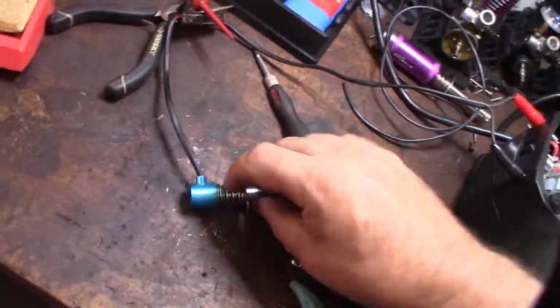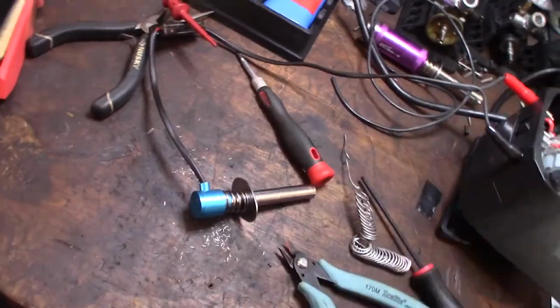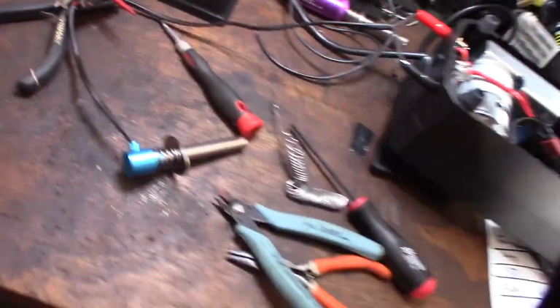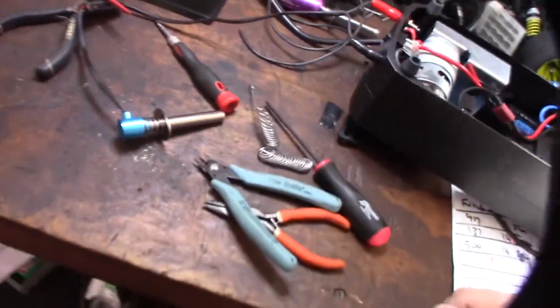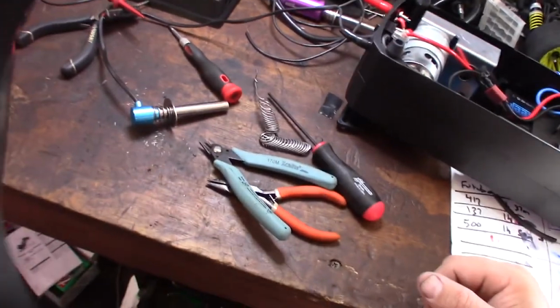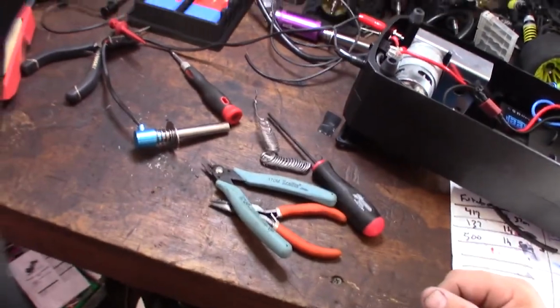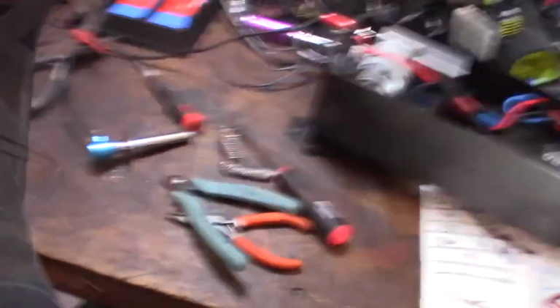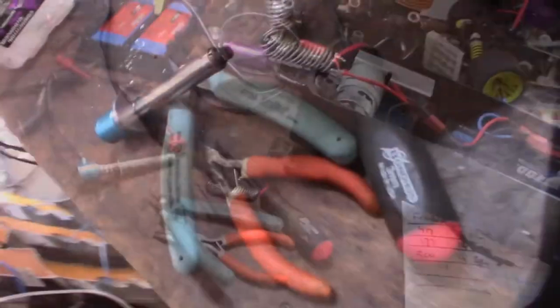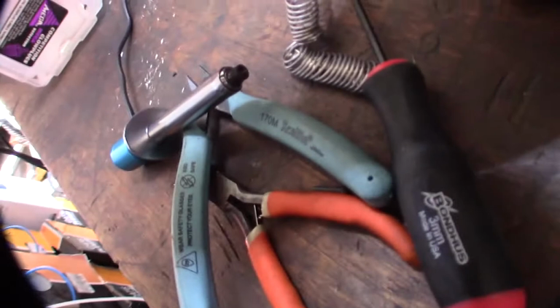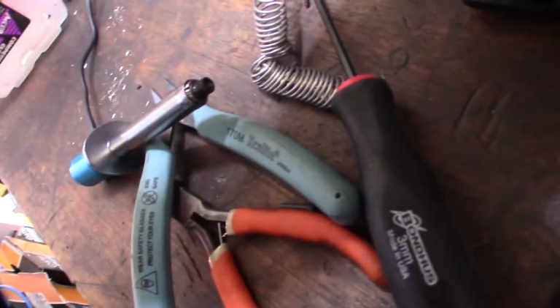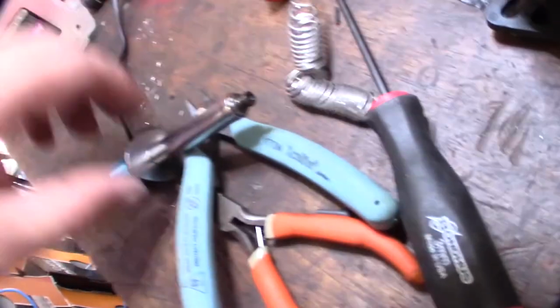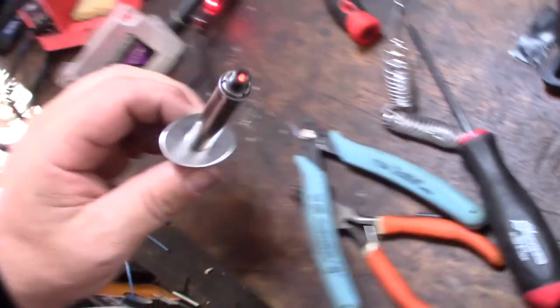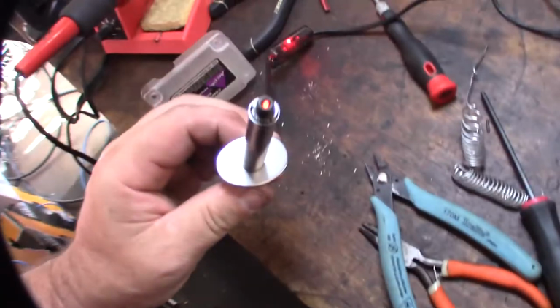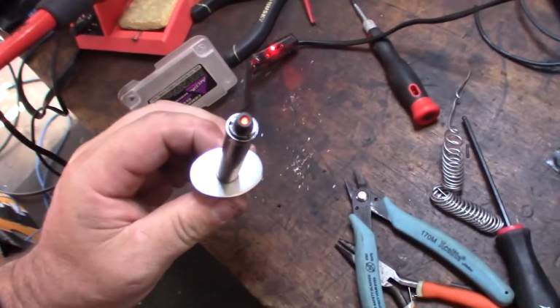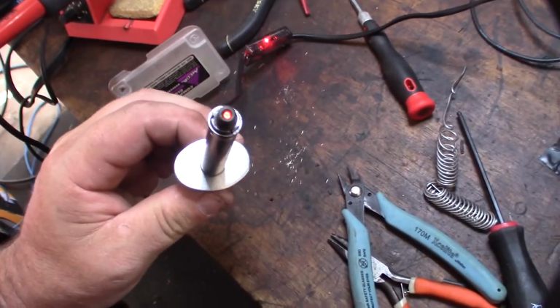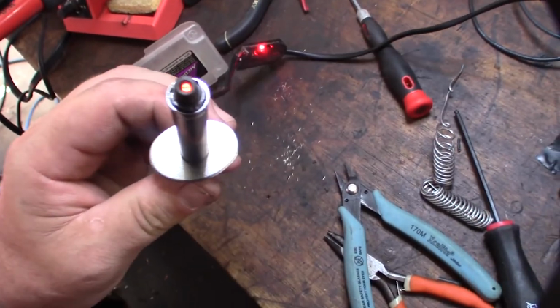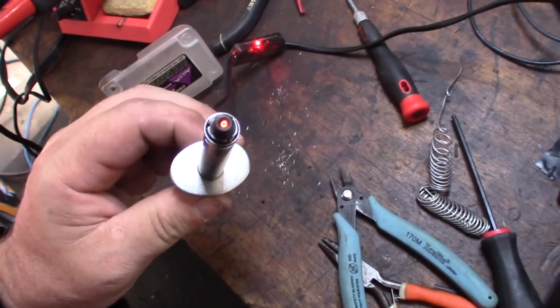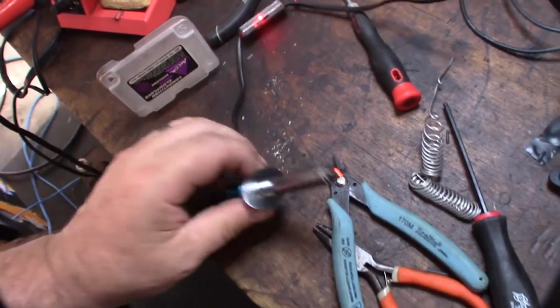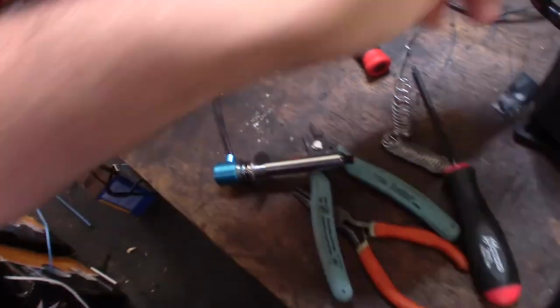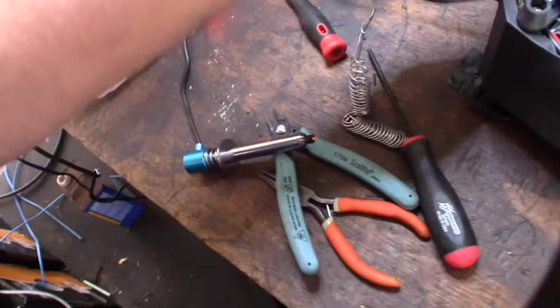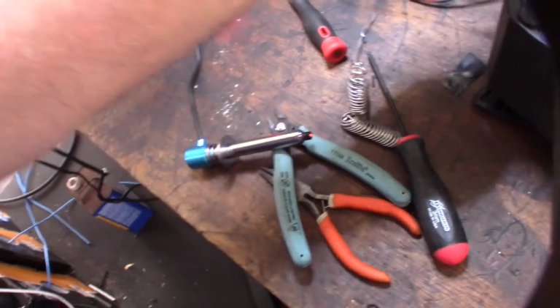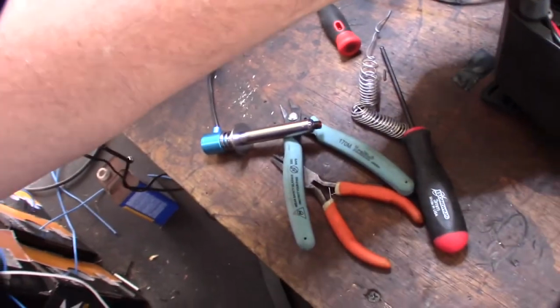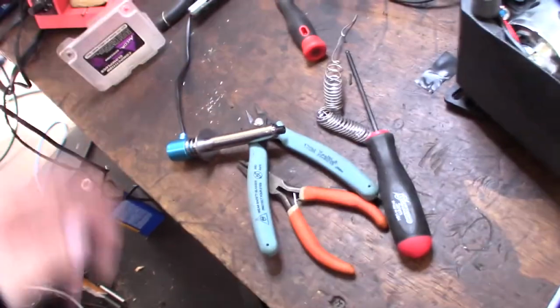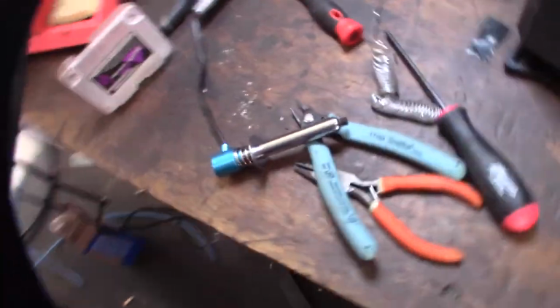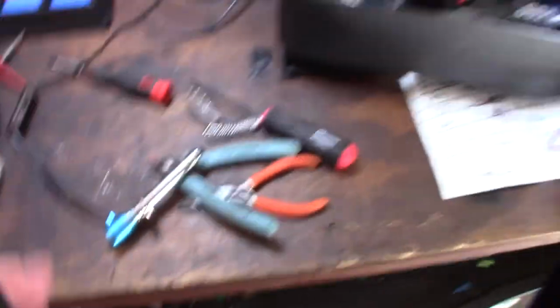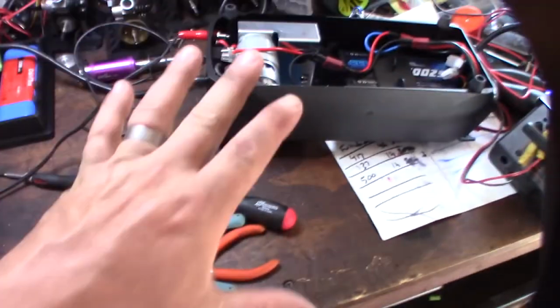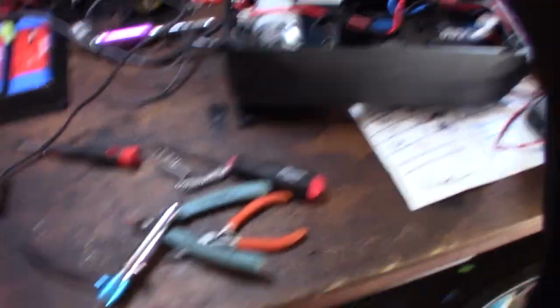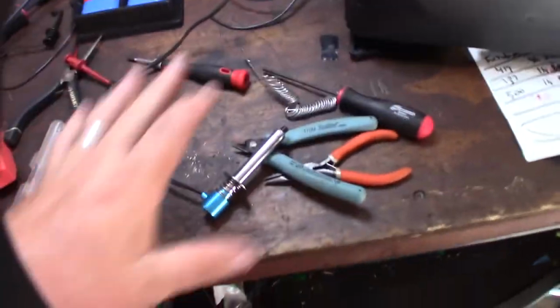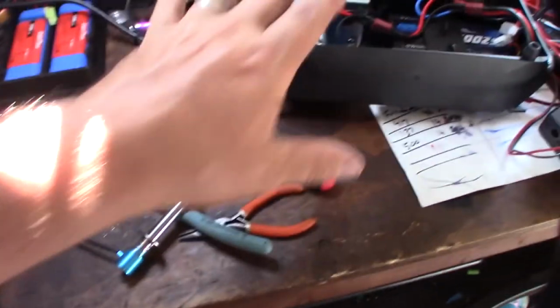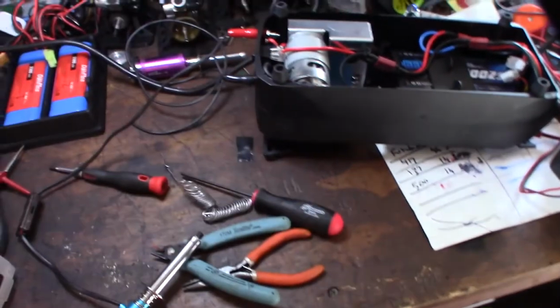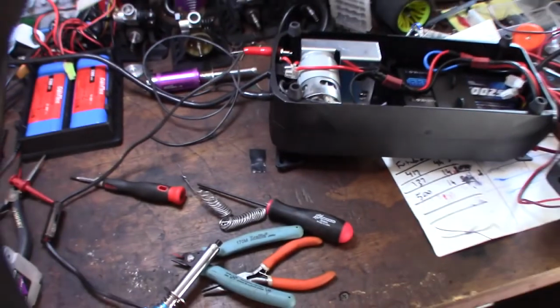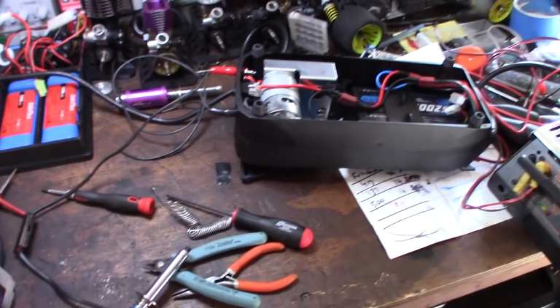Let's do a quick glow plug test and see what's up. Let's give this a shot. Awesome — one less thing to grab now. Just an integrated box — igniter, bump box. Cool.